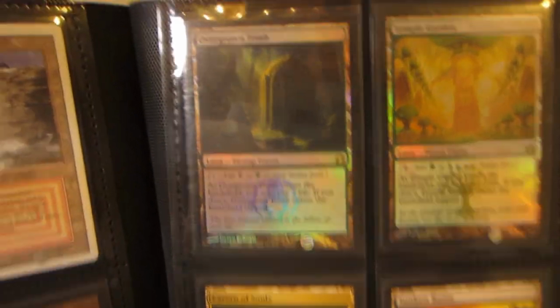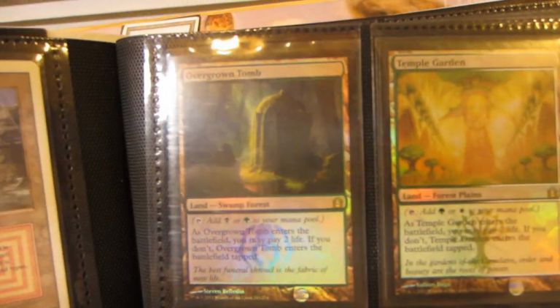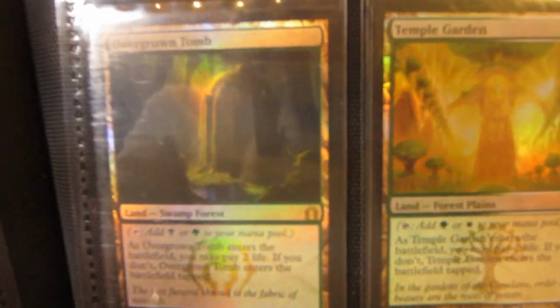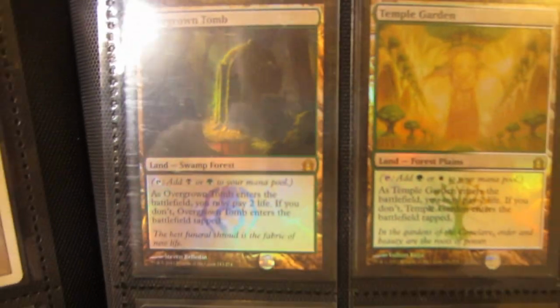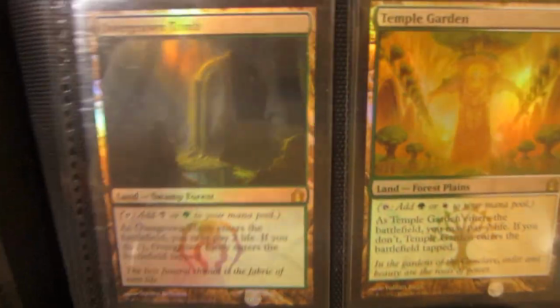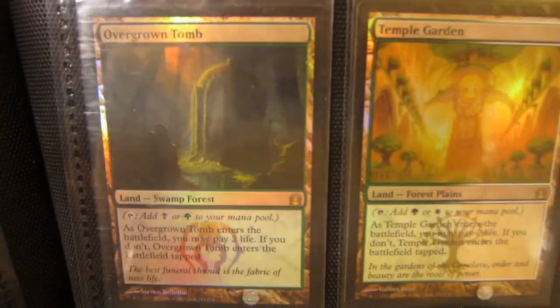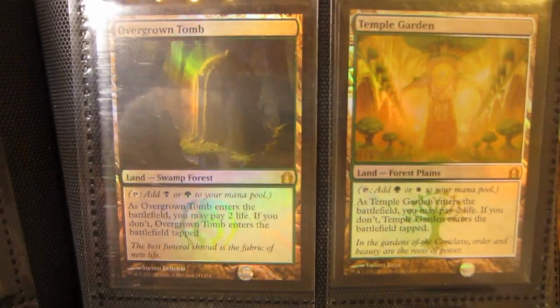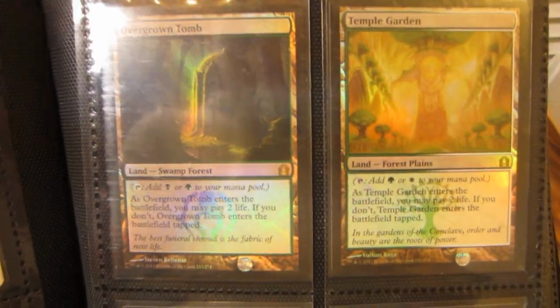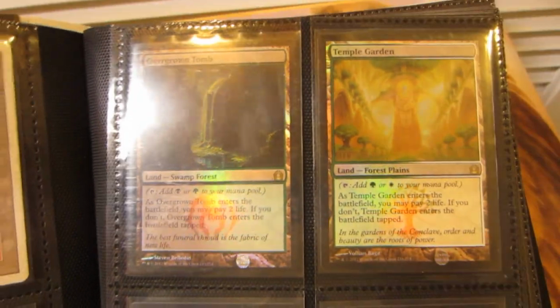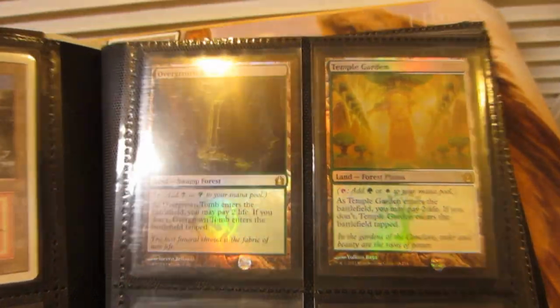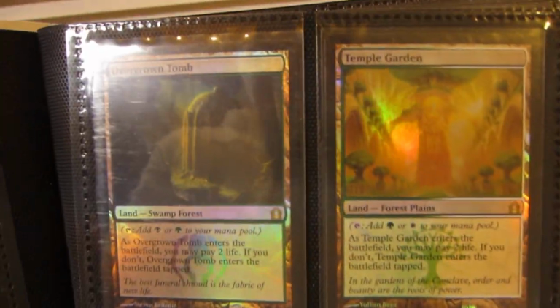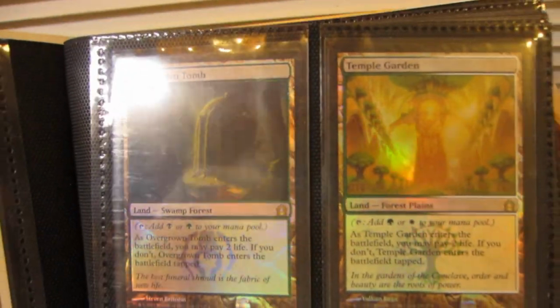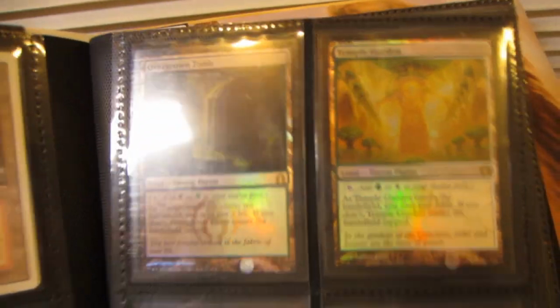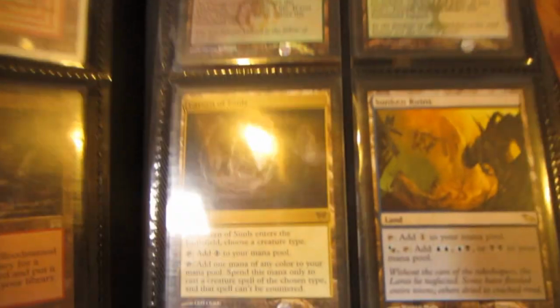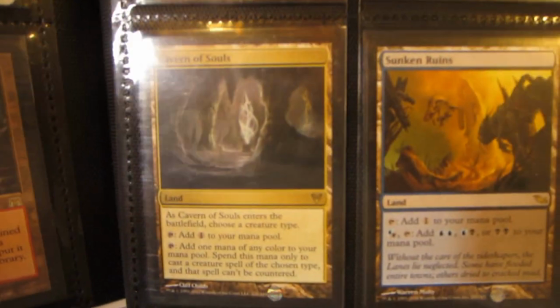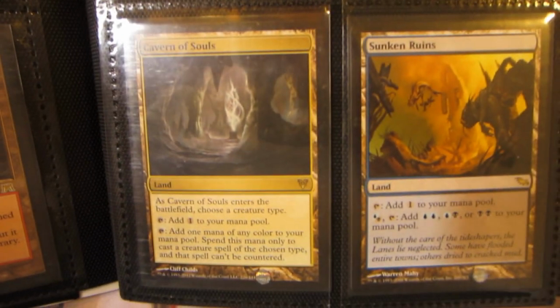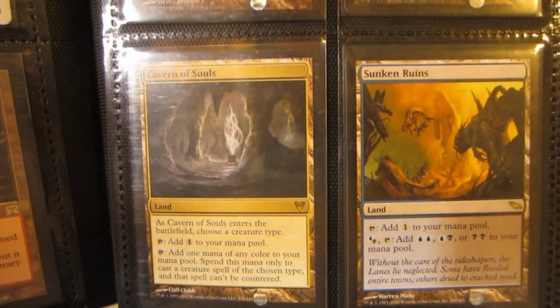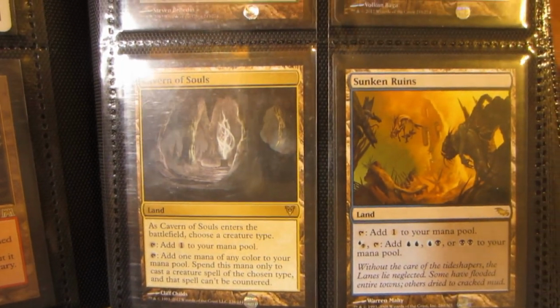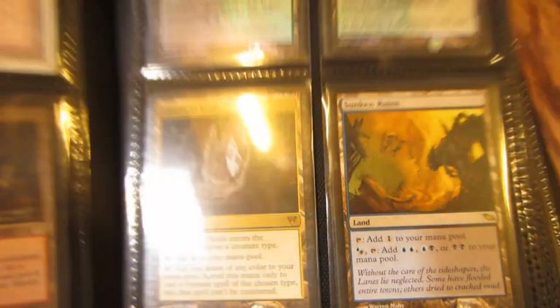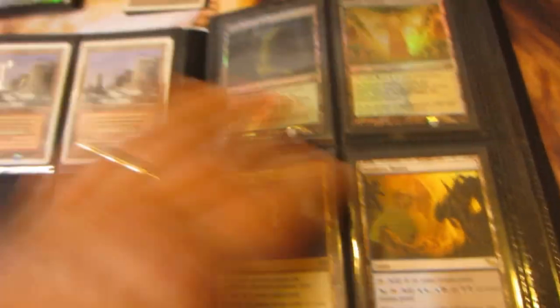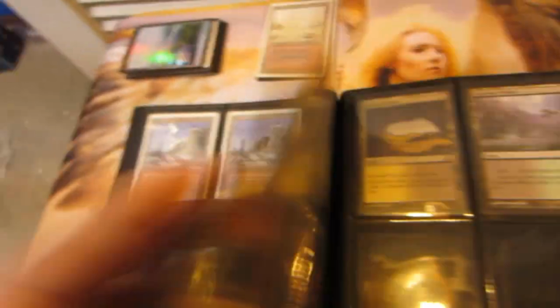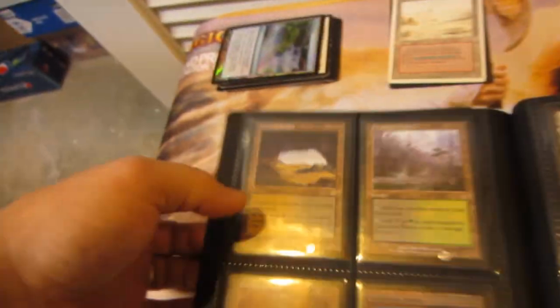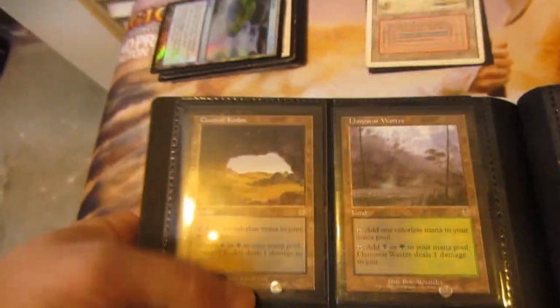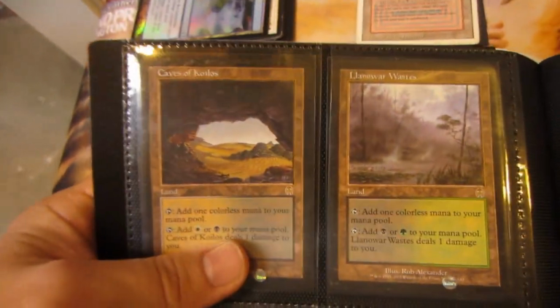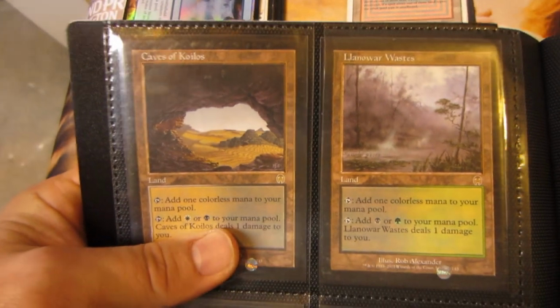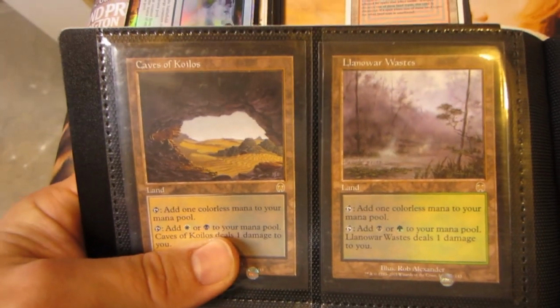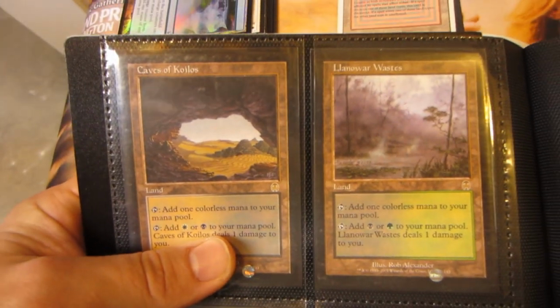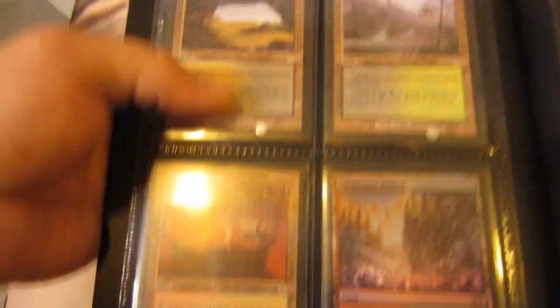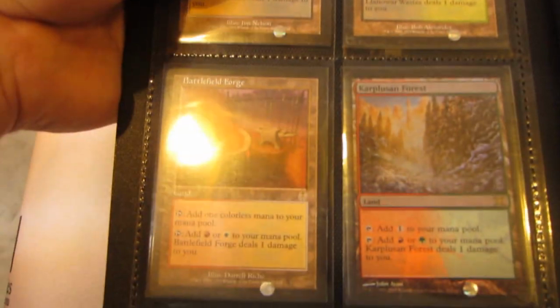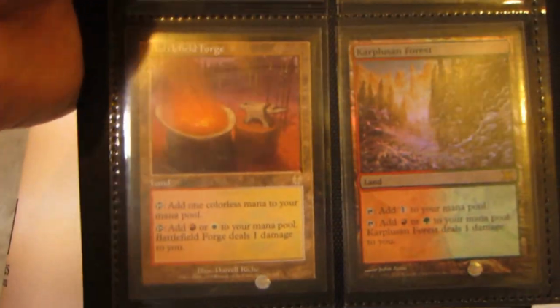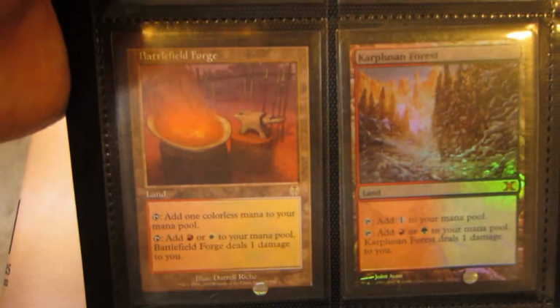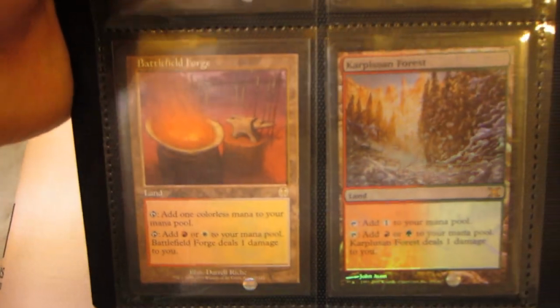Here we have a Foil Overgrown Tomb and a Foil Temple Garden from Return to Ravnica, Cavern of Souls and Sunken Ruins, Caves of Koilos and Land of War Wastes, and Battlefield Forge, all from Apocalypse.